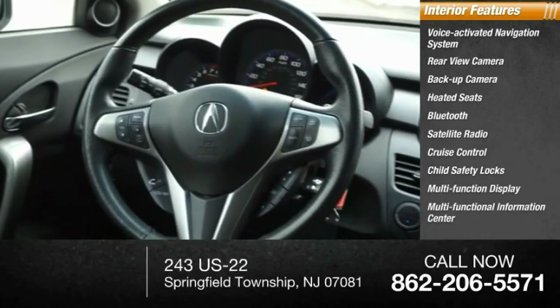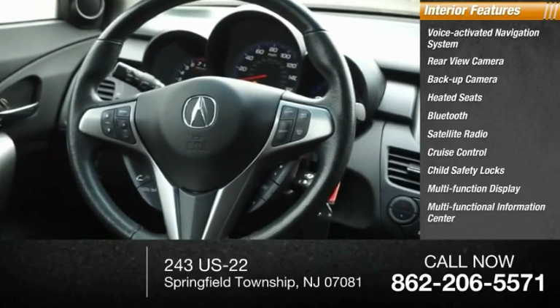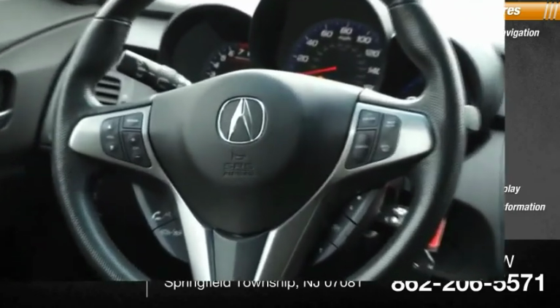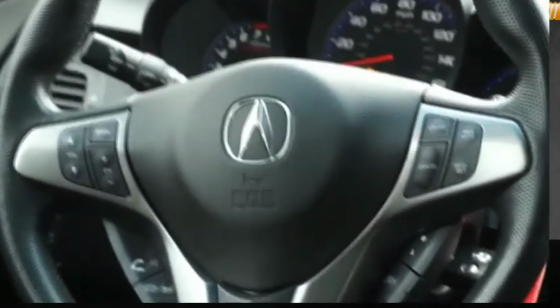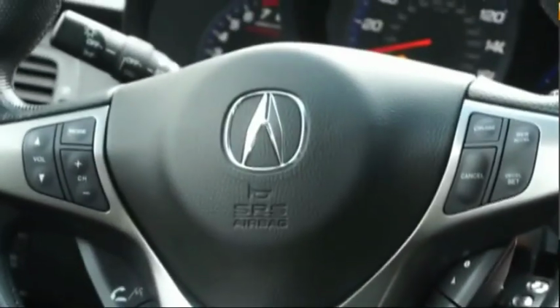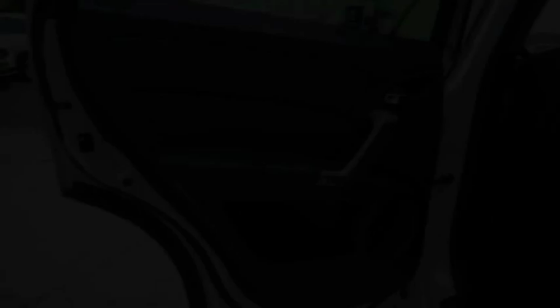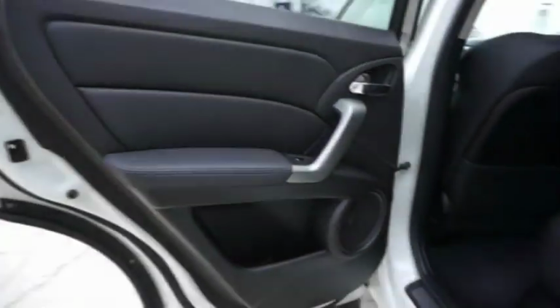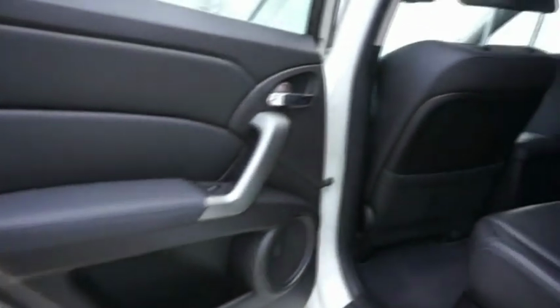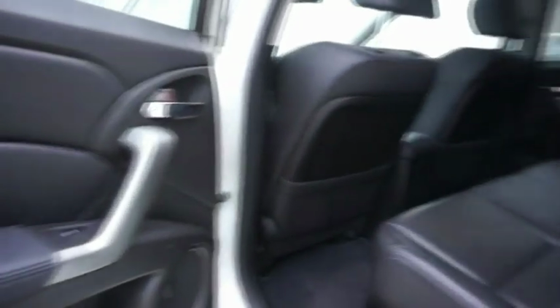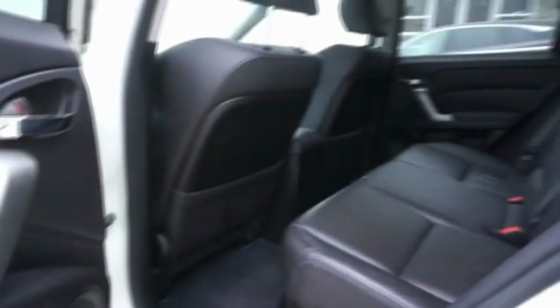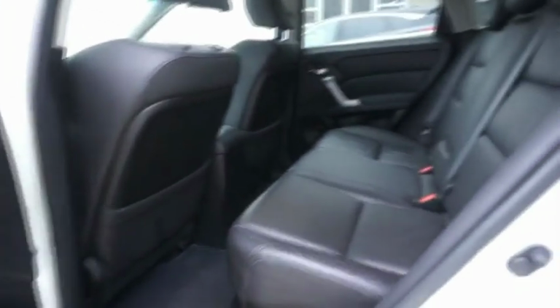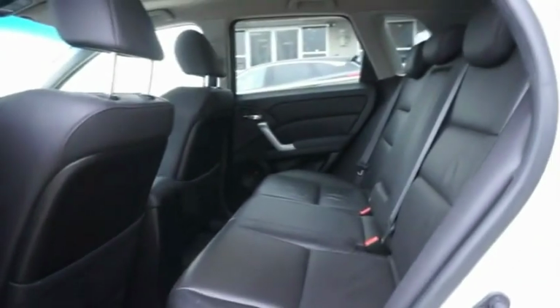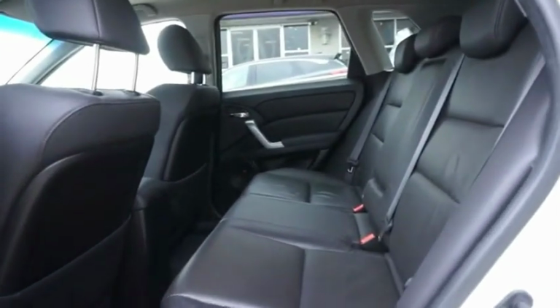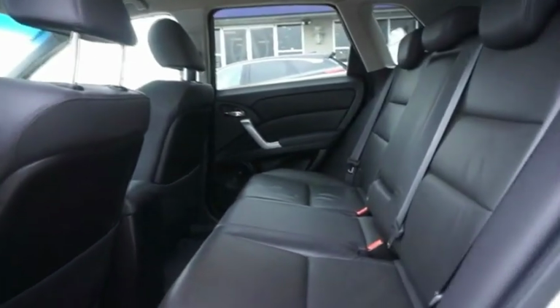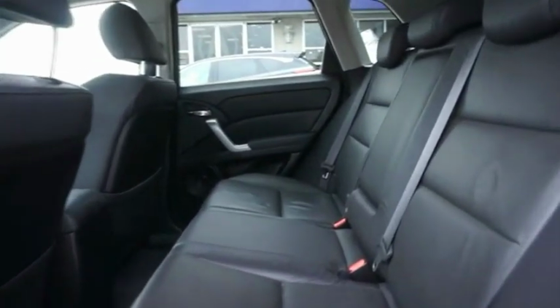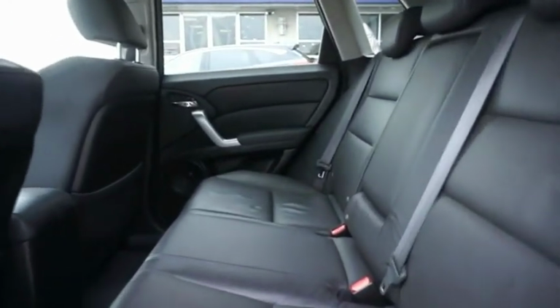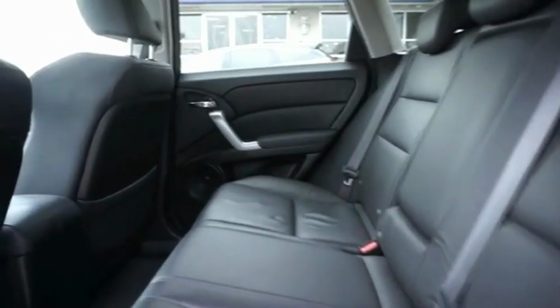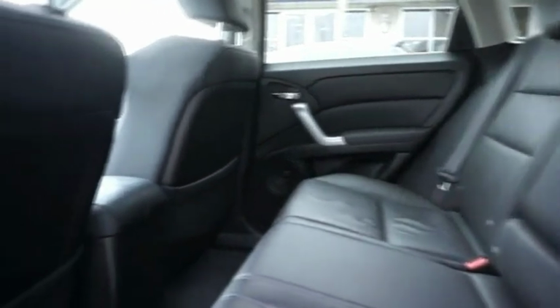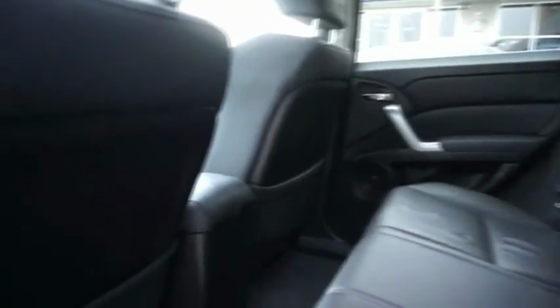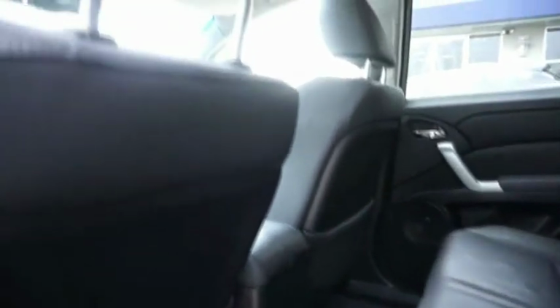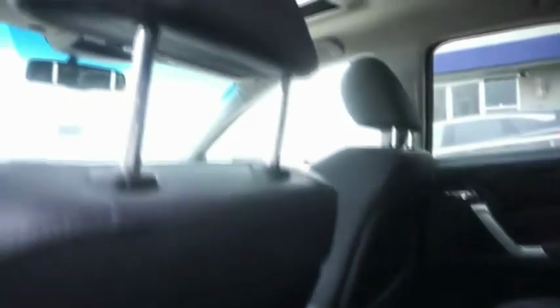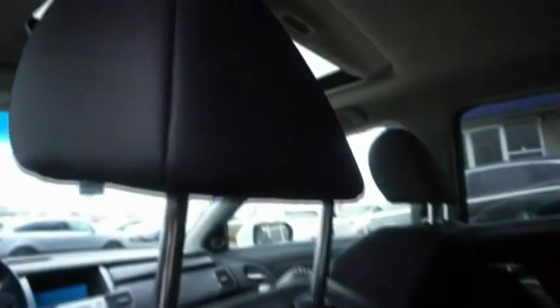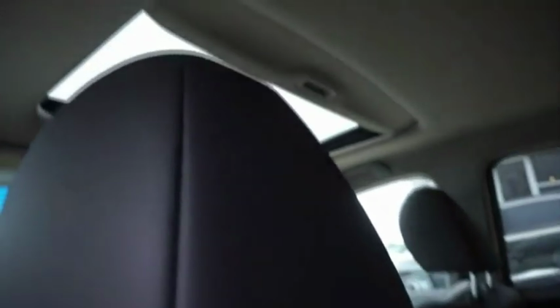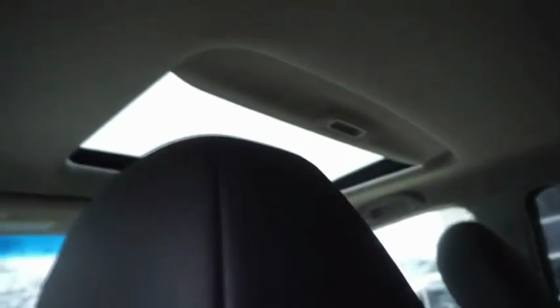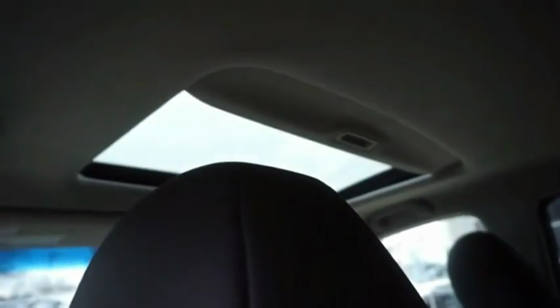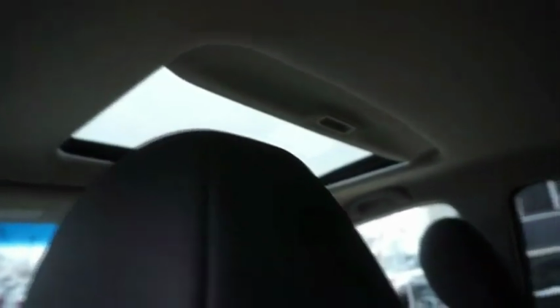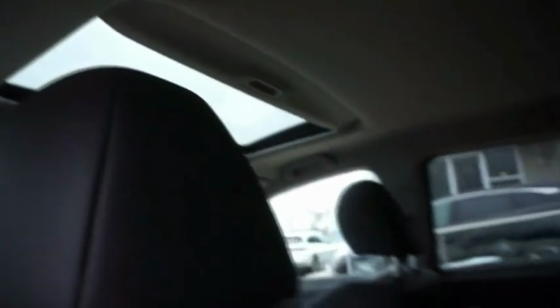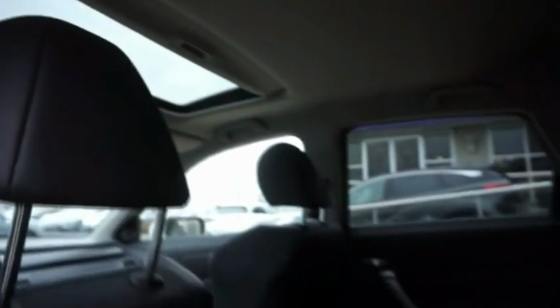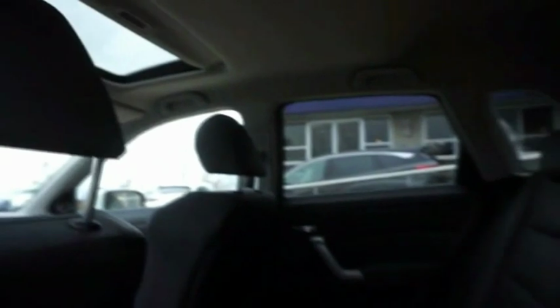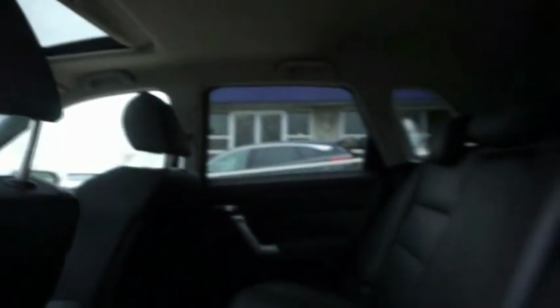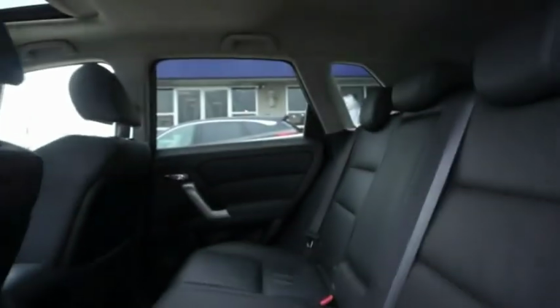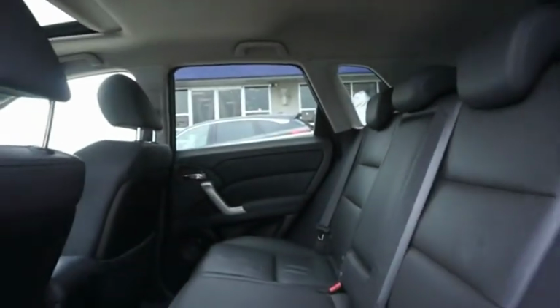This beauty is sure to make you the talk of the neighborhood. So call or drop in for a test drive today. Bye.